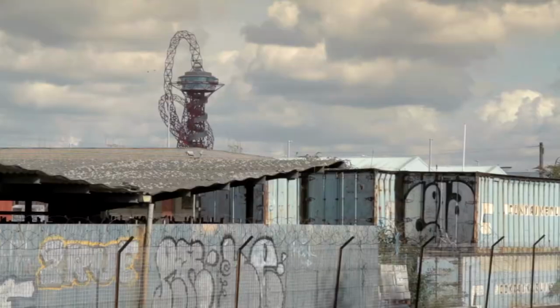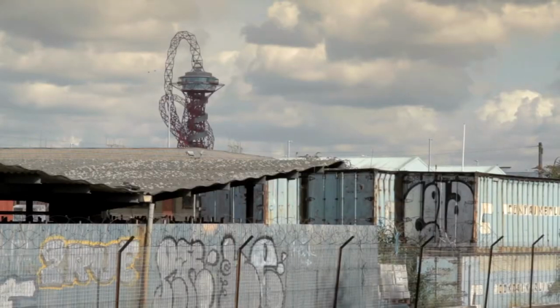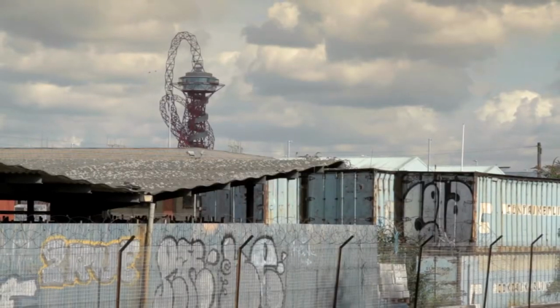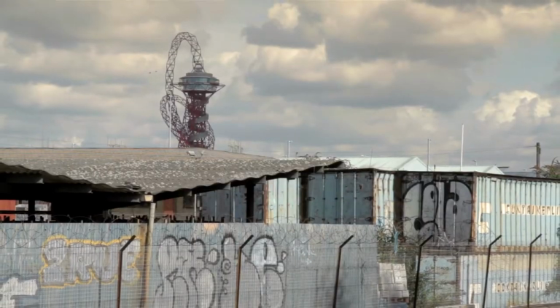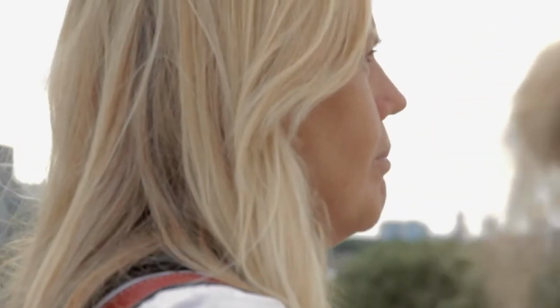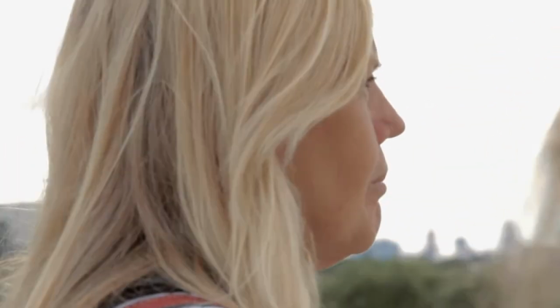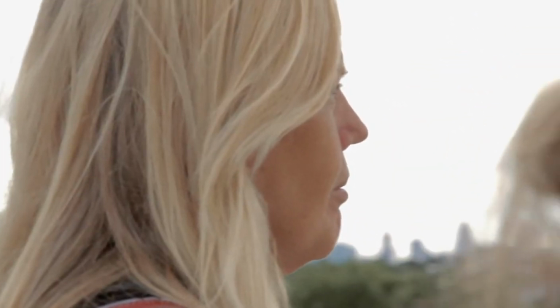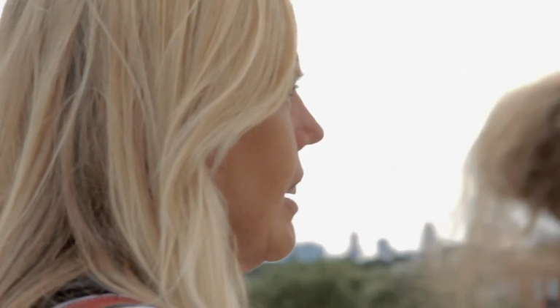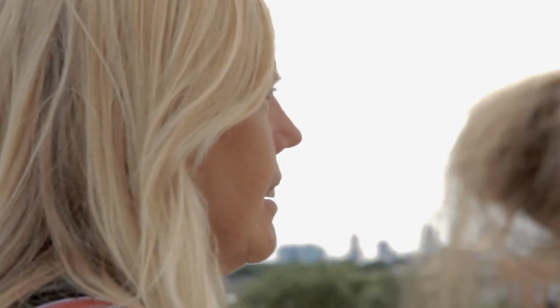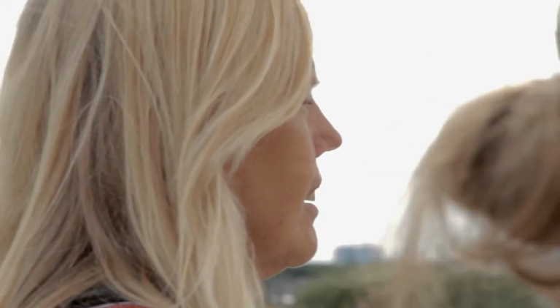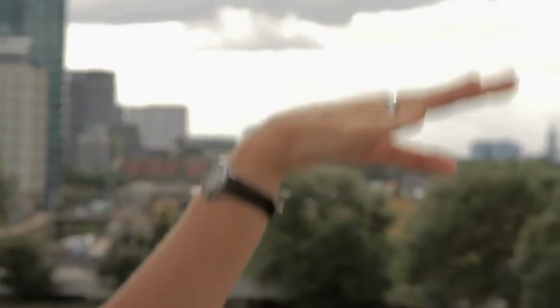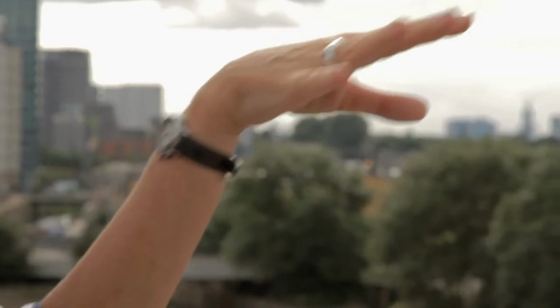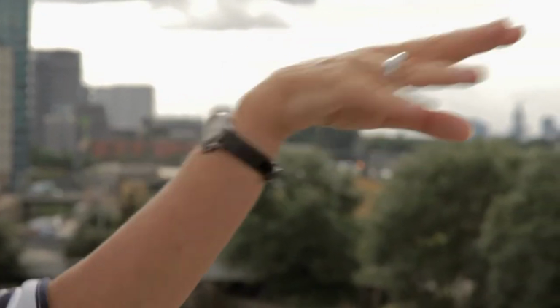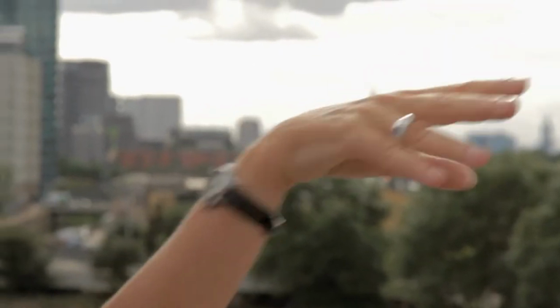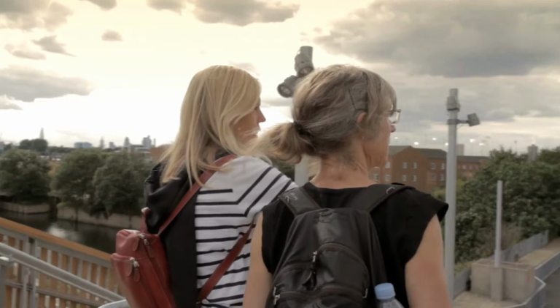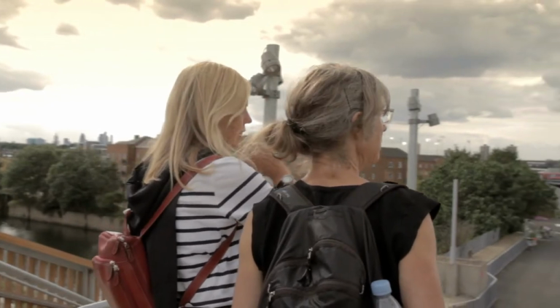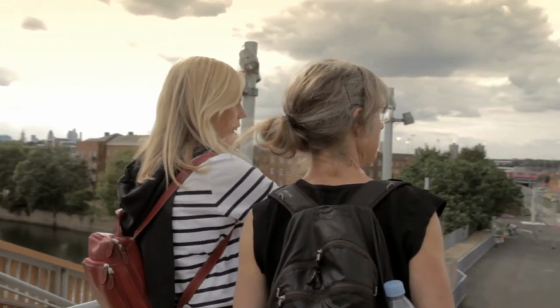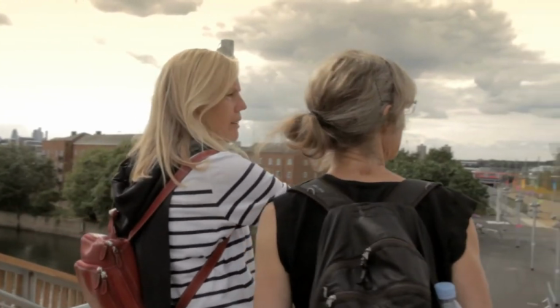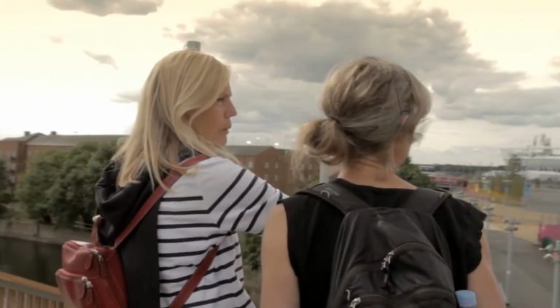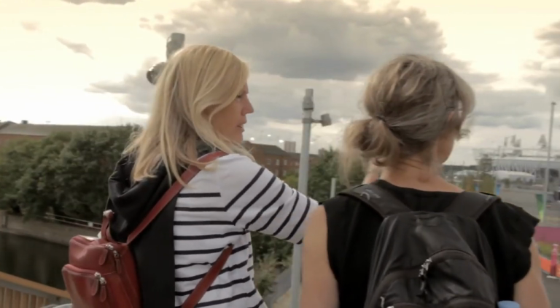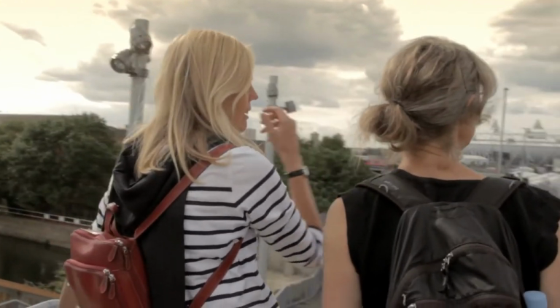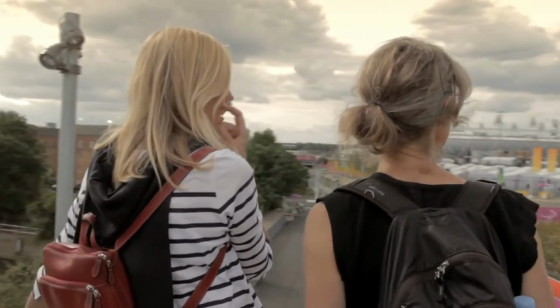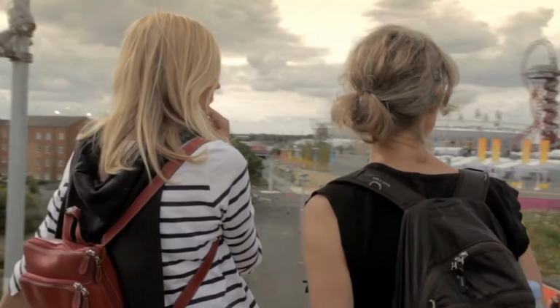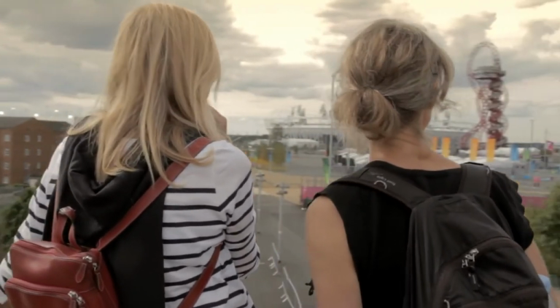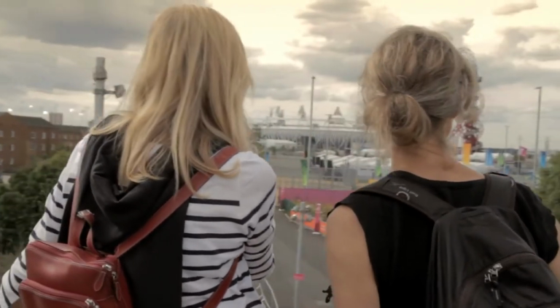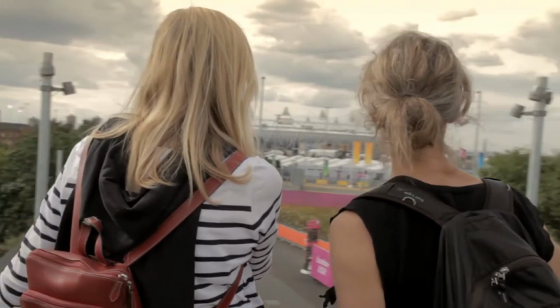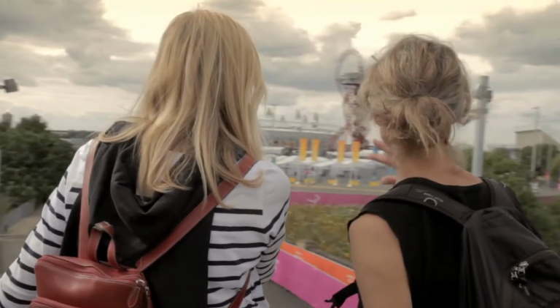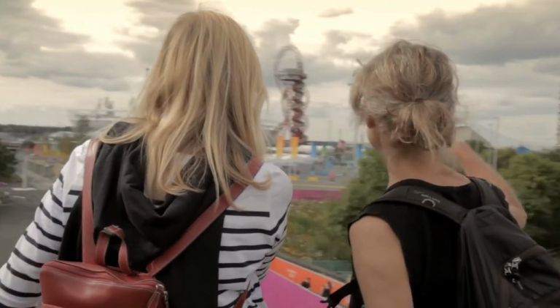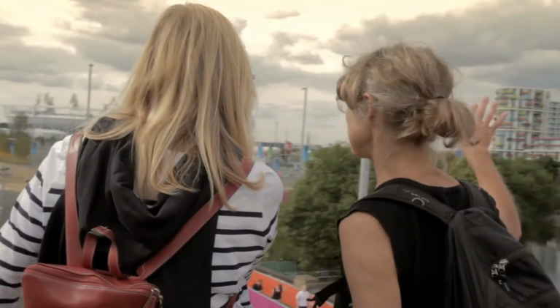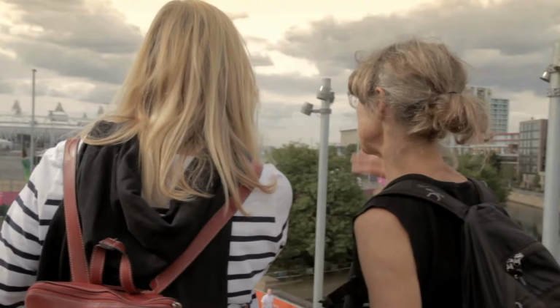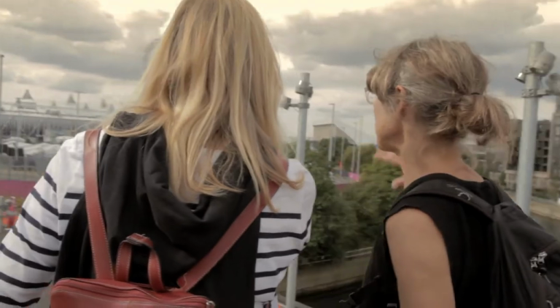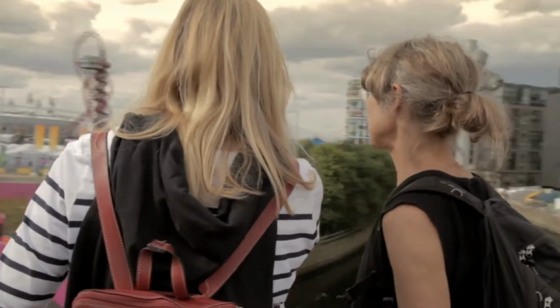I'm Victoria Thornton and I'm founding director of Open House, which is about opening buildings to explore the architecture in our city.